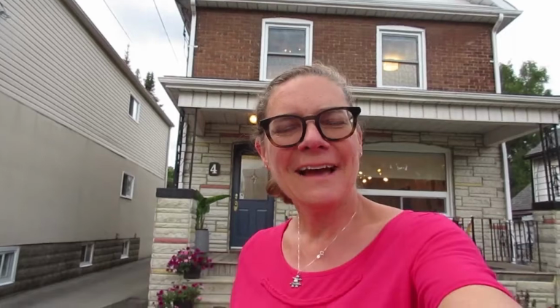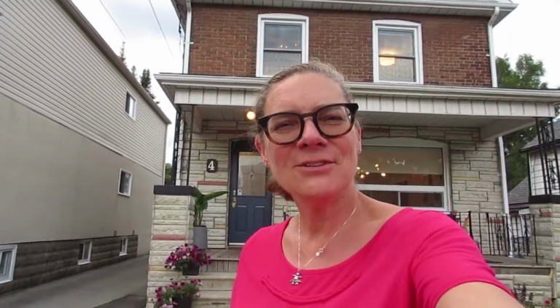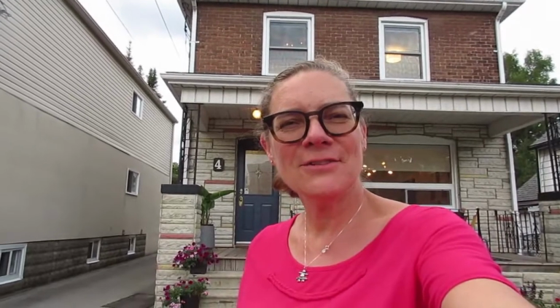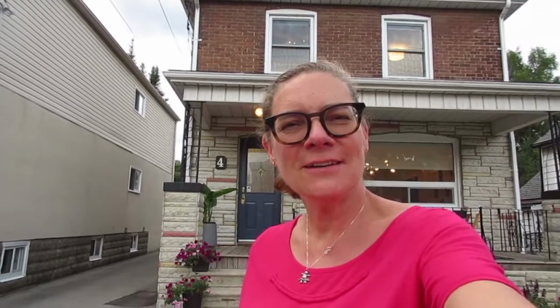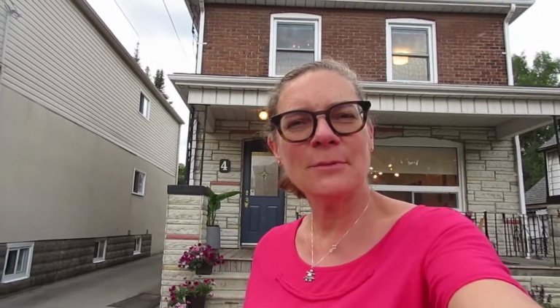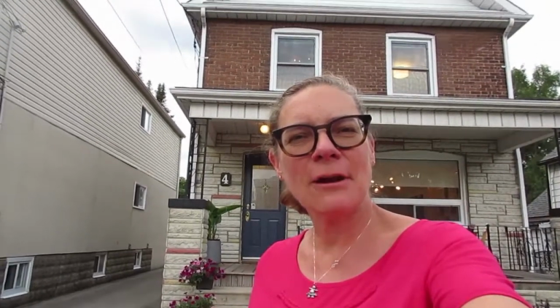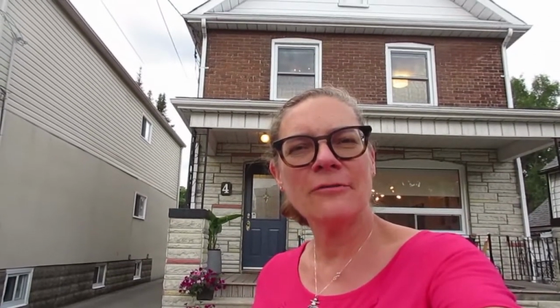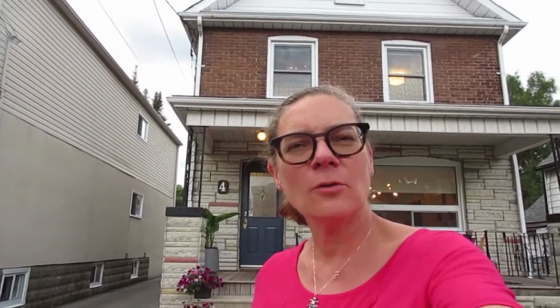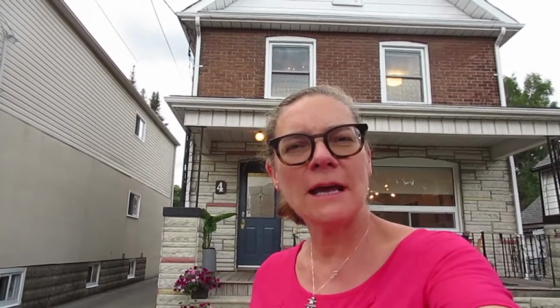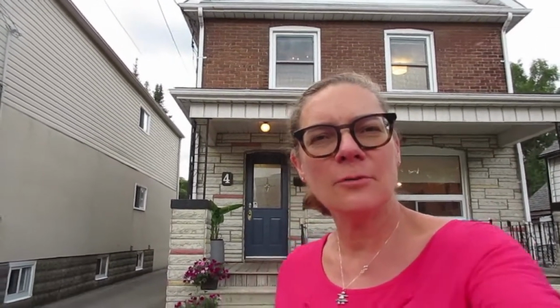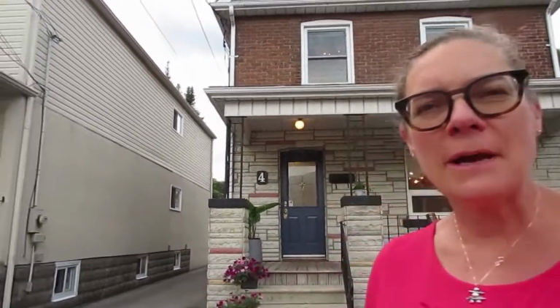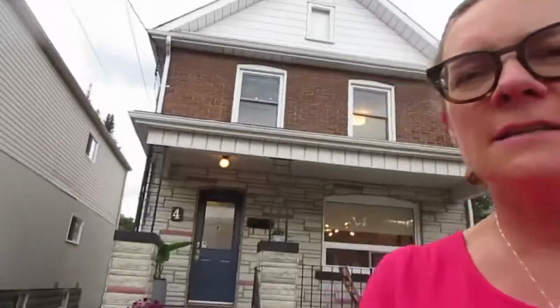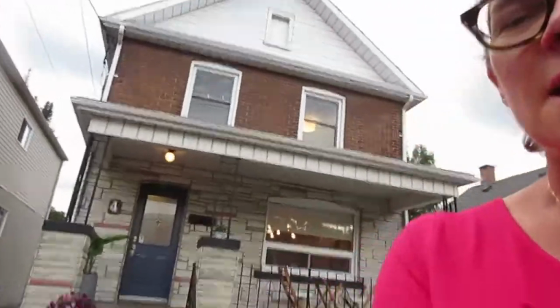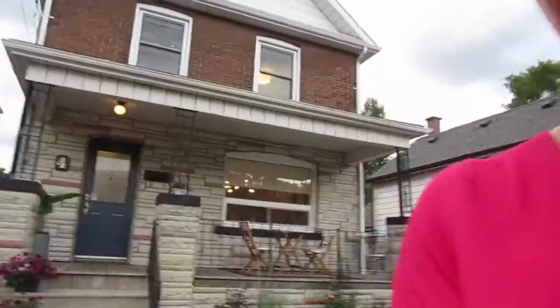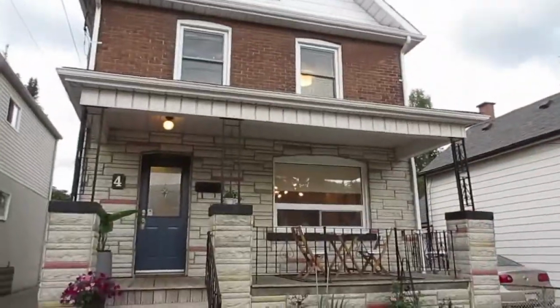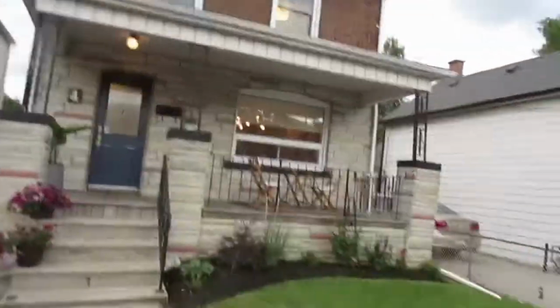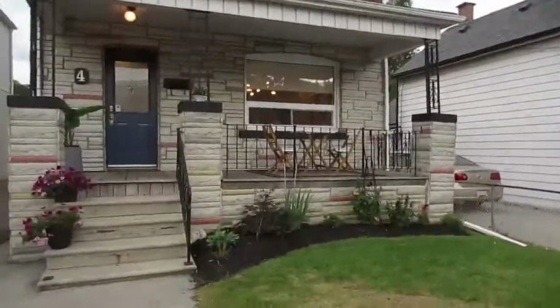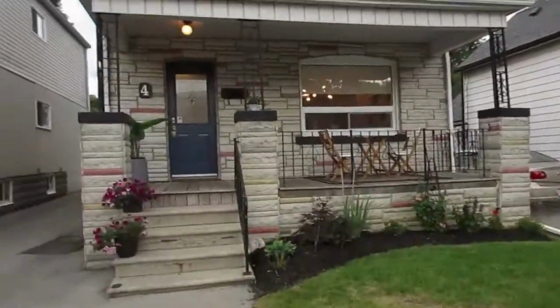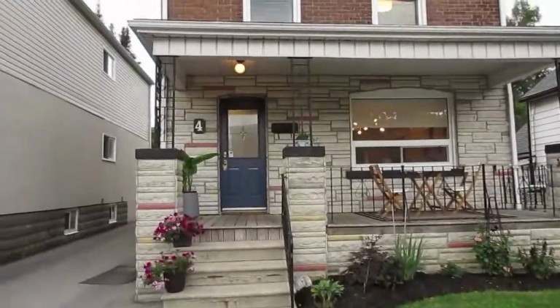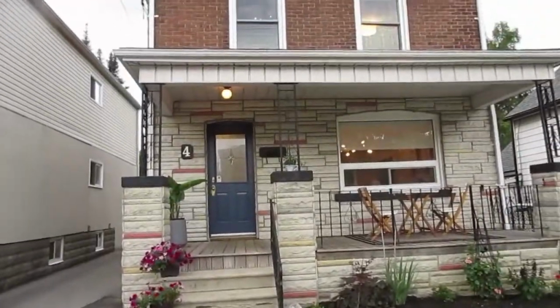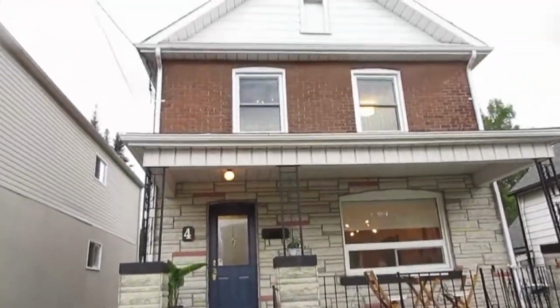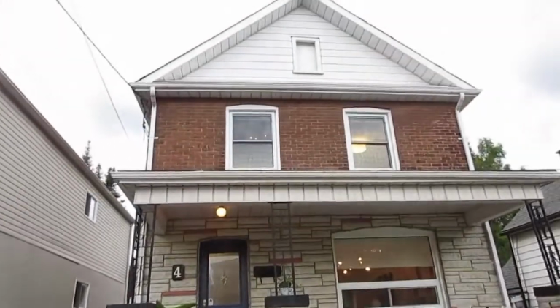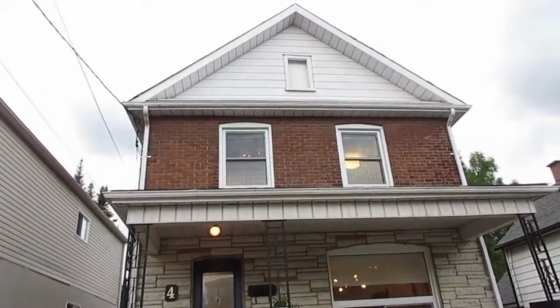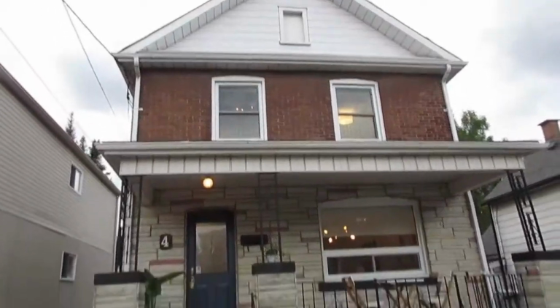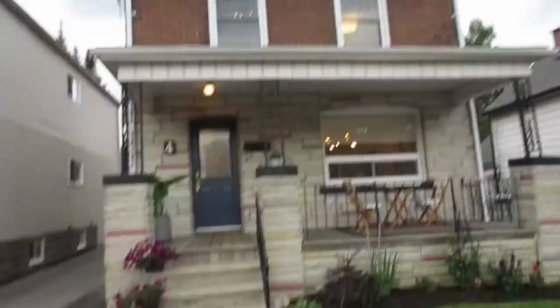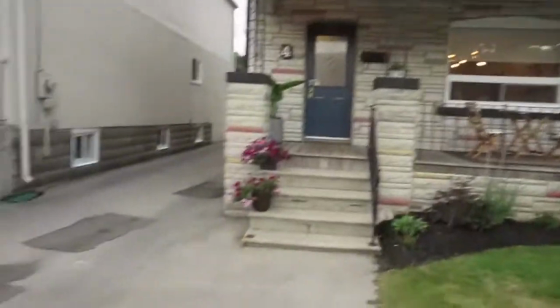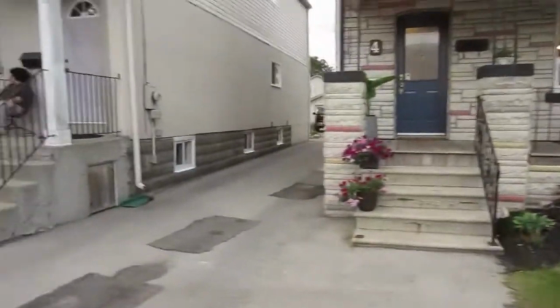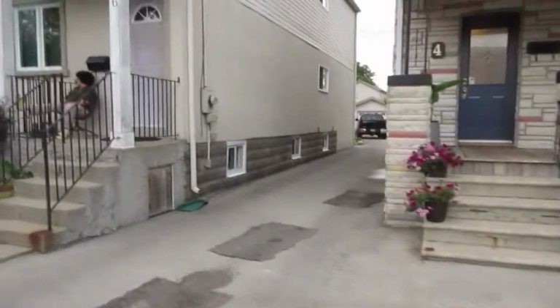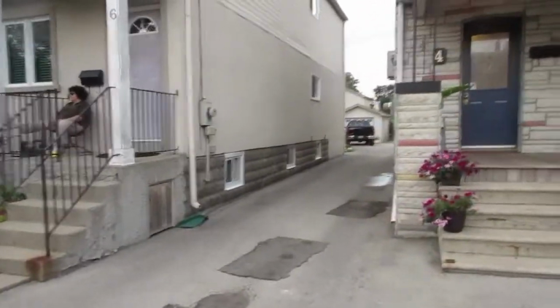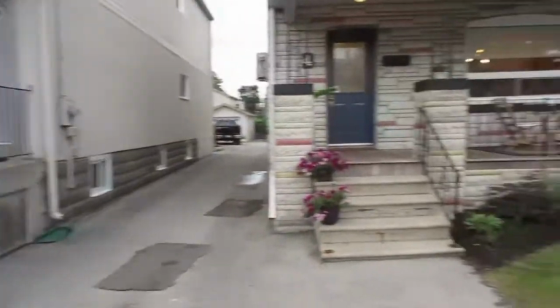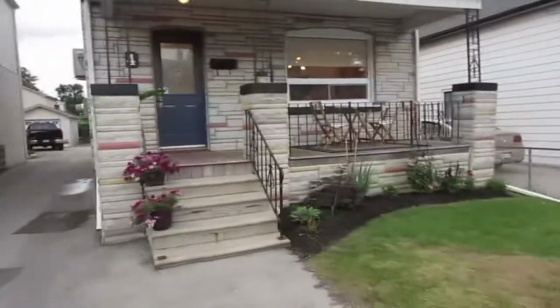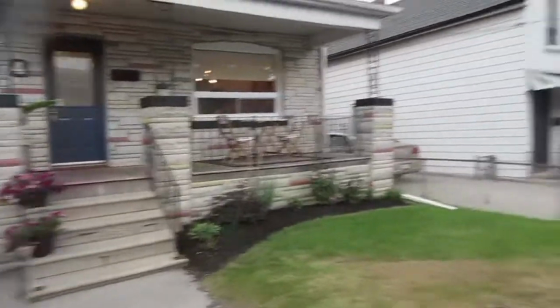Hi there, it's Julie Kinnear of the Julie Kinnear team and I'm standing right in front of 4 Goldwyn Avenue. We're in the Mount Dennis neighborhood. This is a dead-end street — a nice big detached brick home with a really wide mutual drive and a cute little front porch.